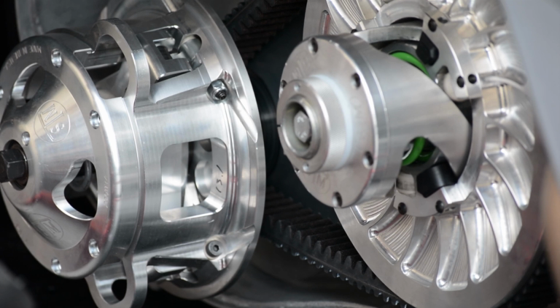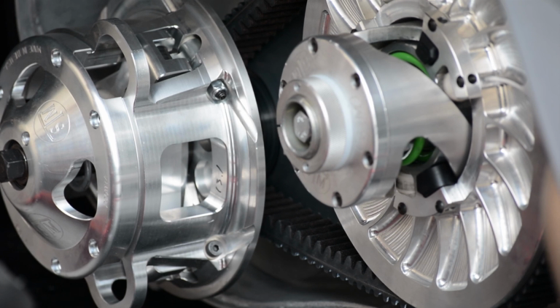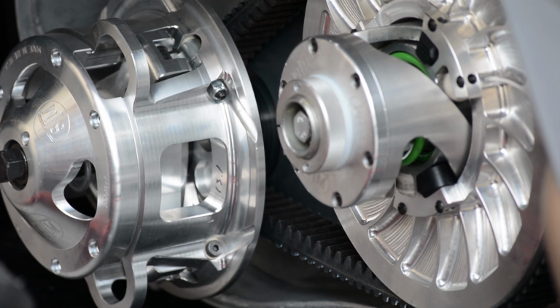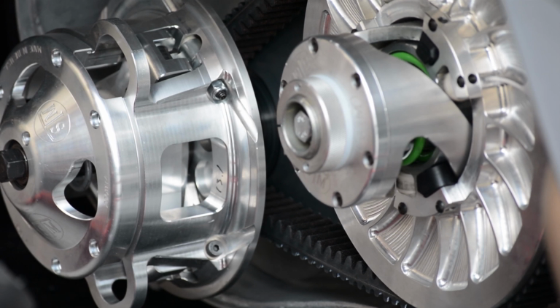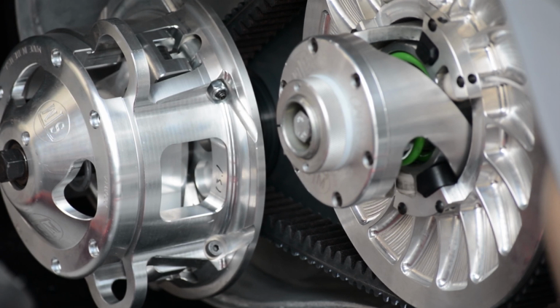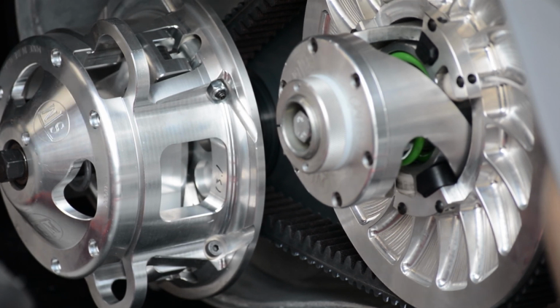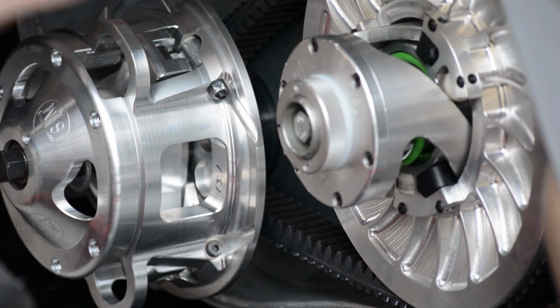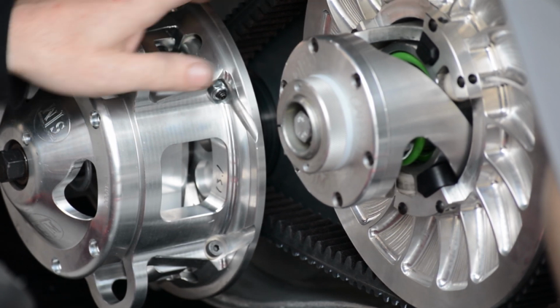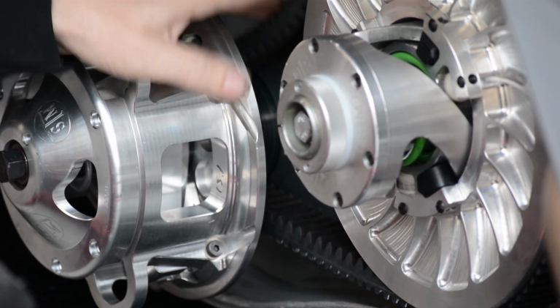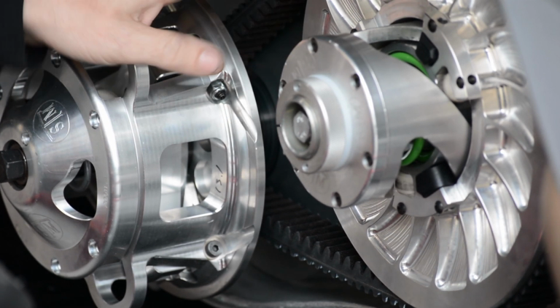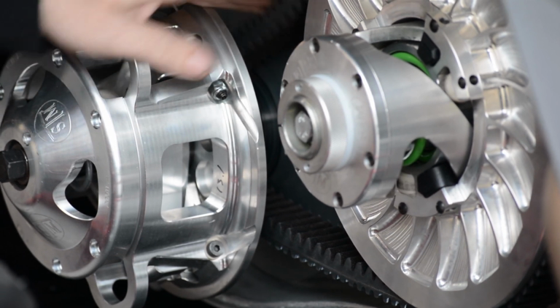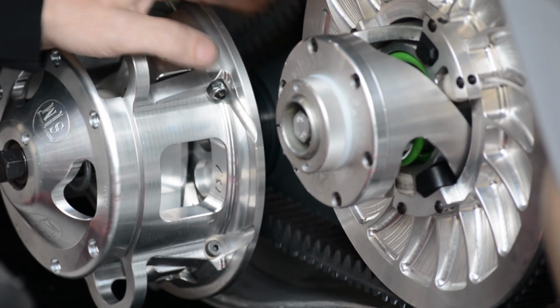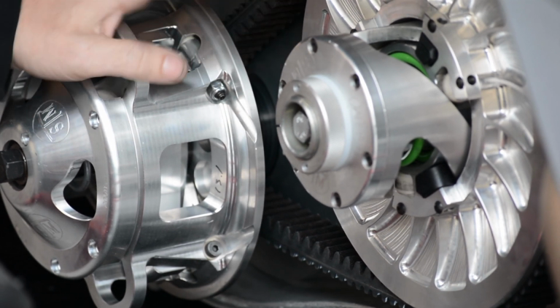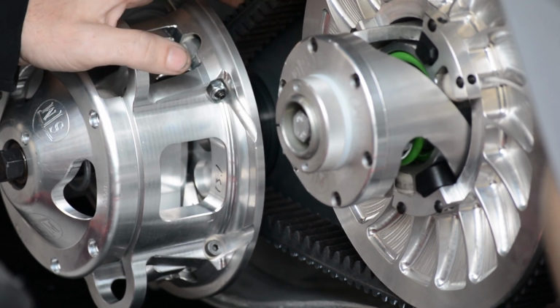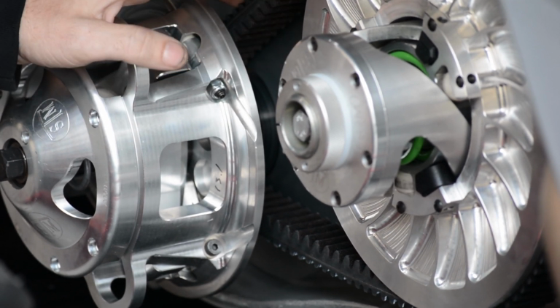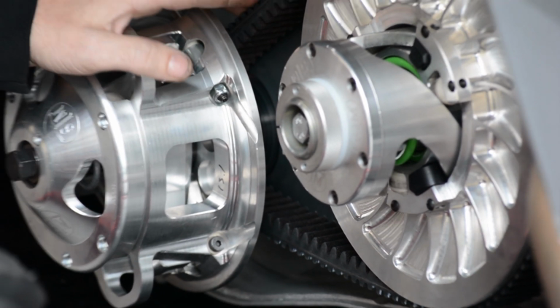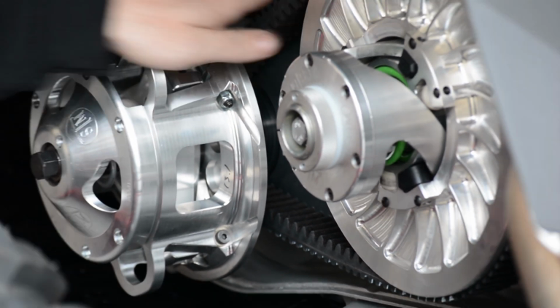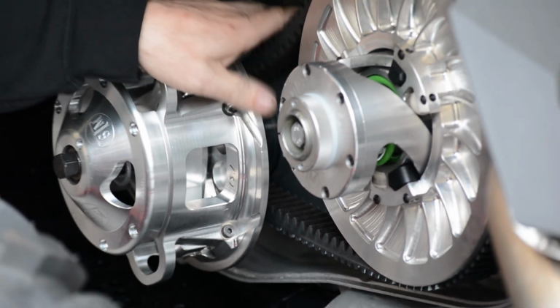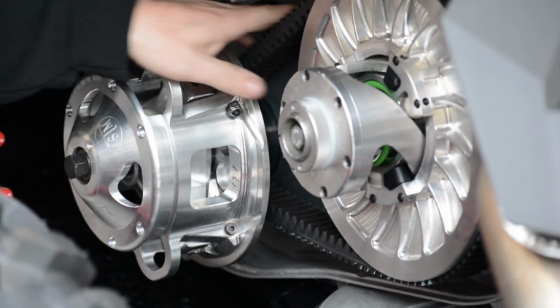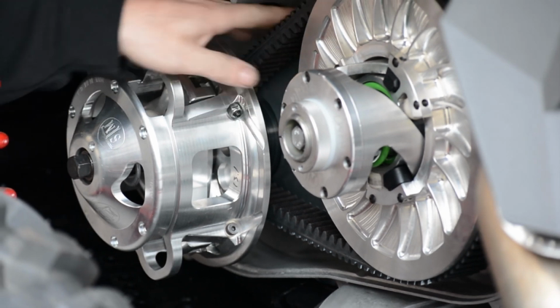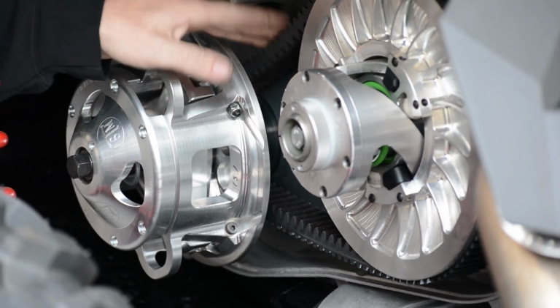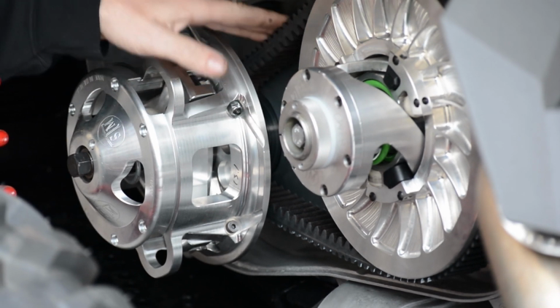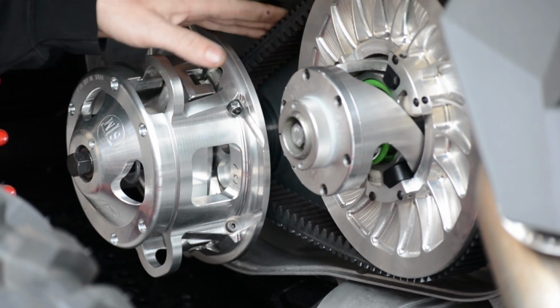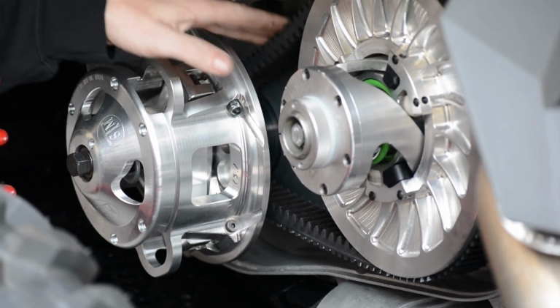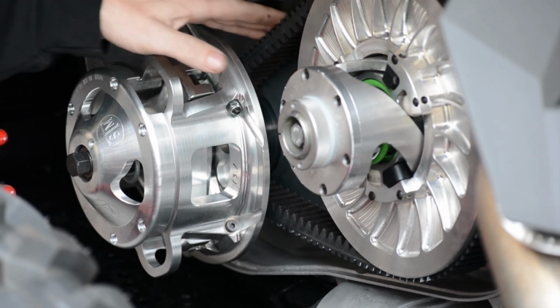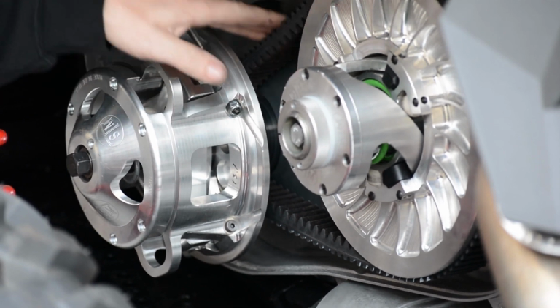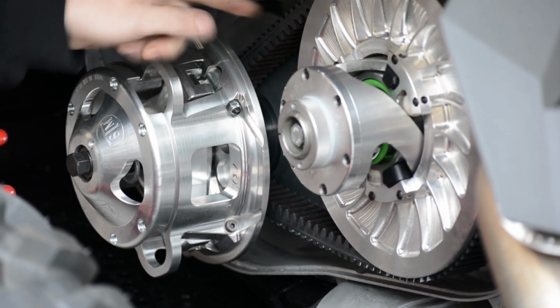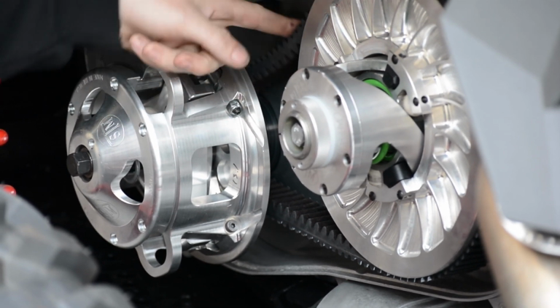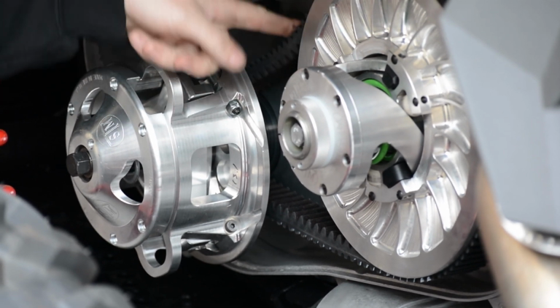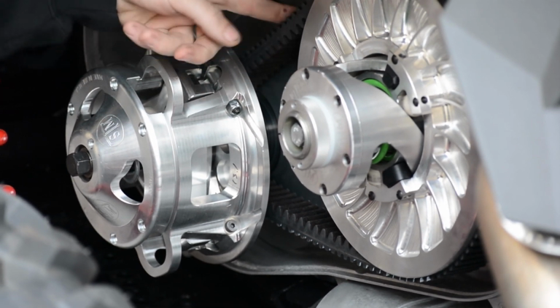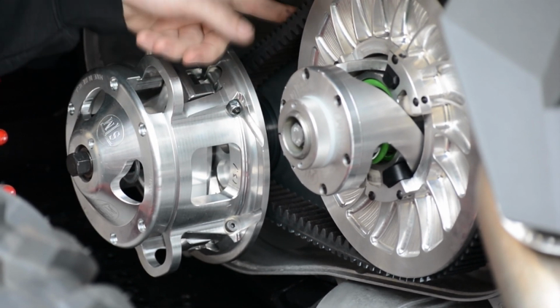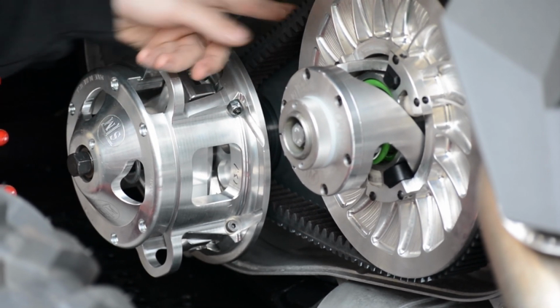The first thing we're going to do is just take note of where we're at with the belt and how tight it is. Setting the belt deflection is about how tight this belt is.